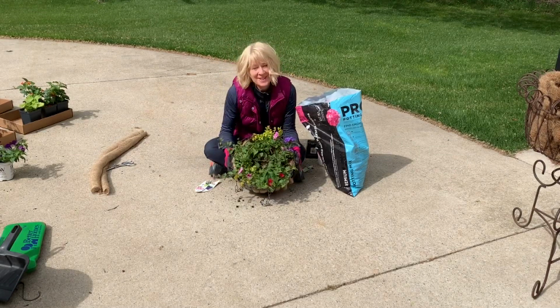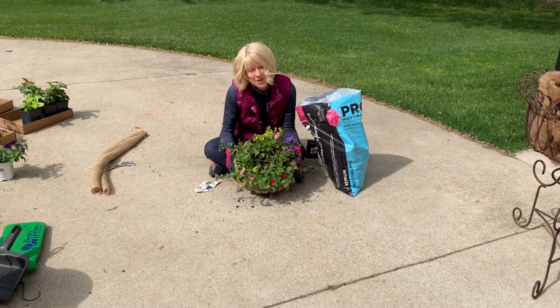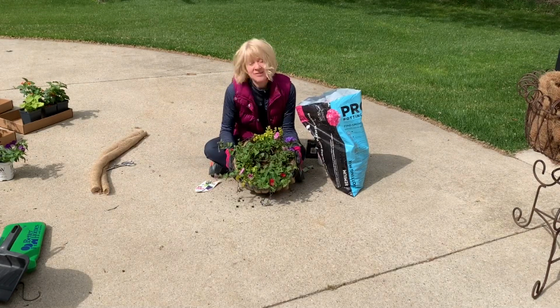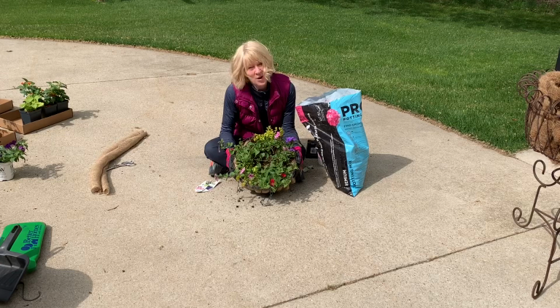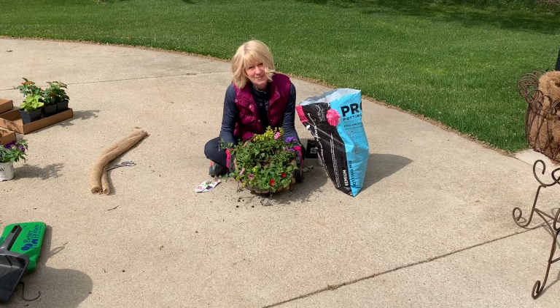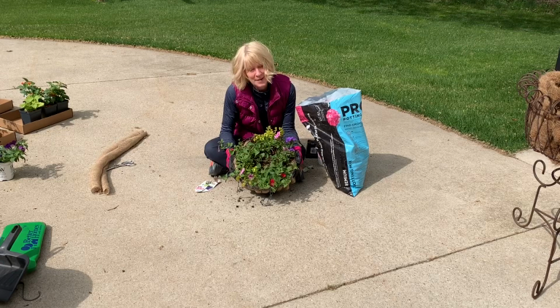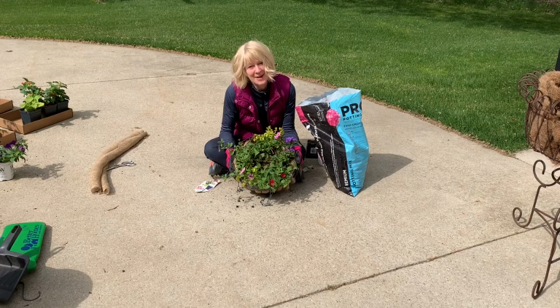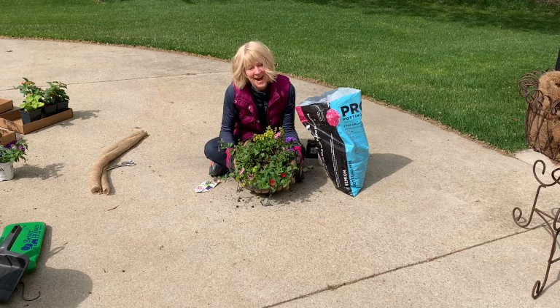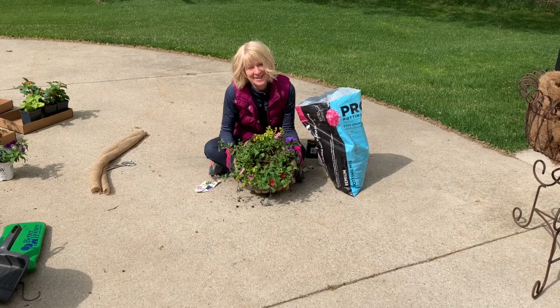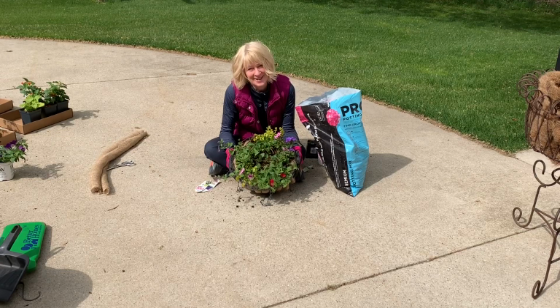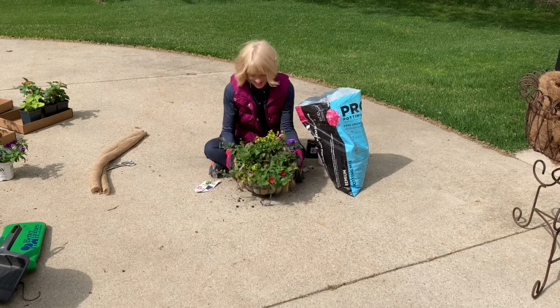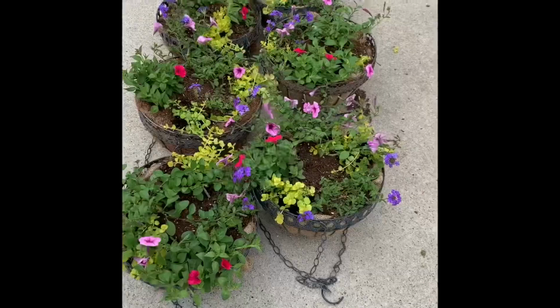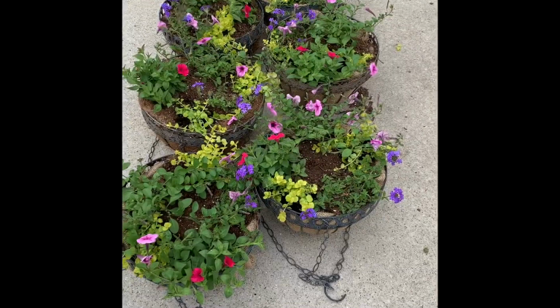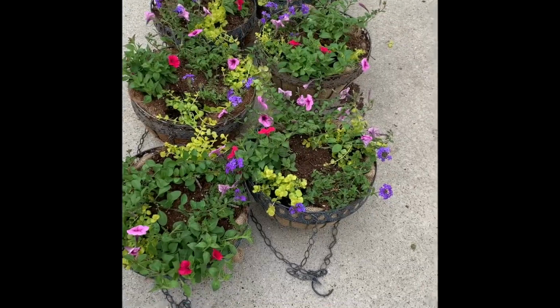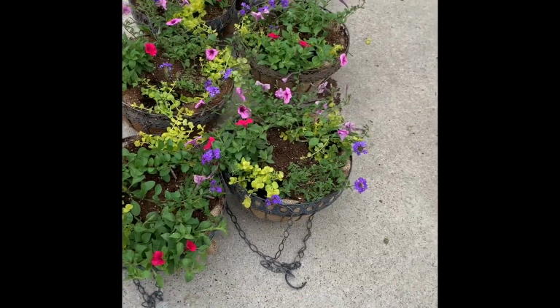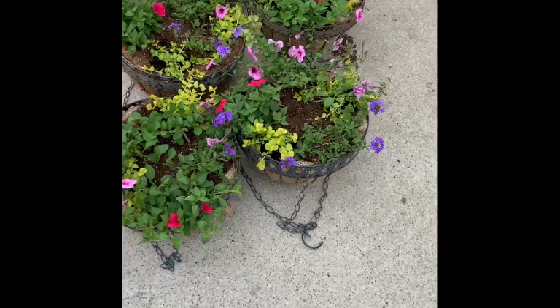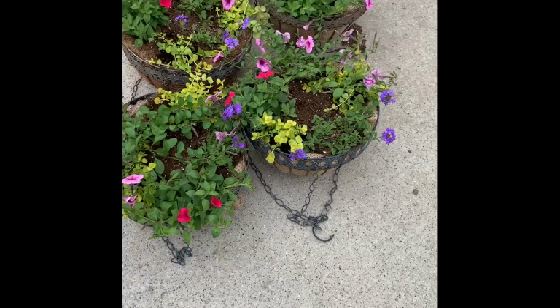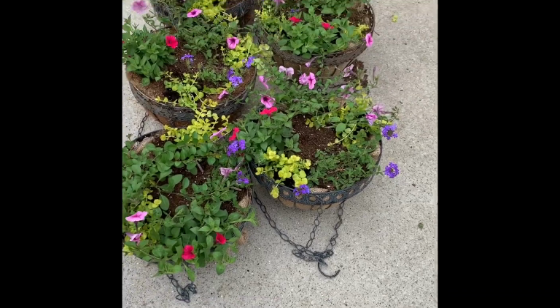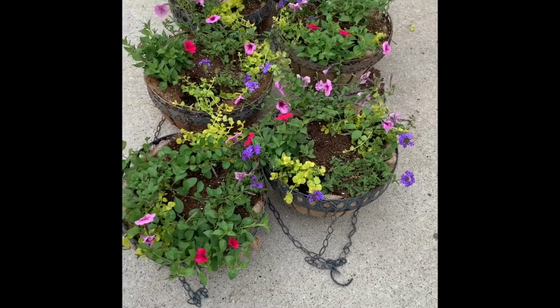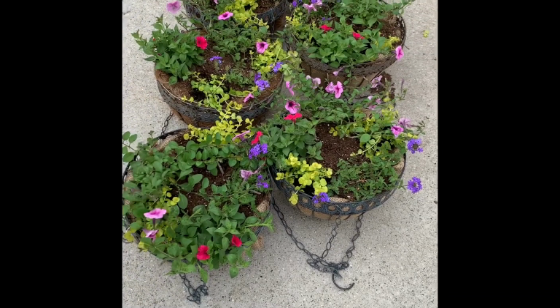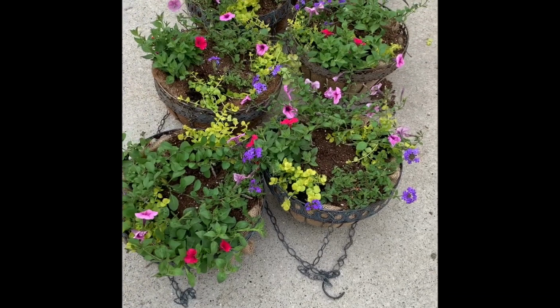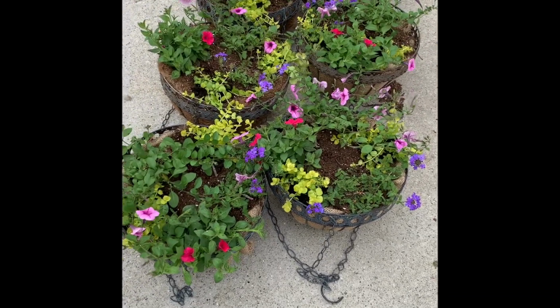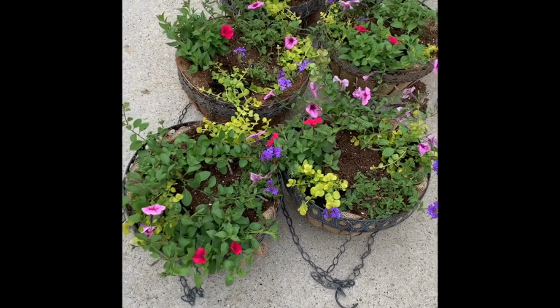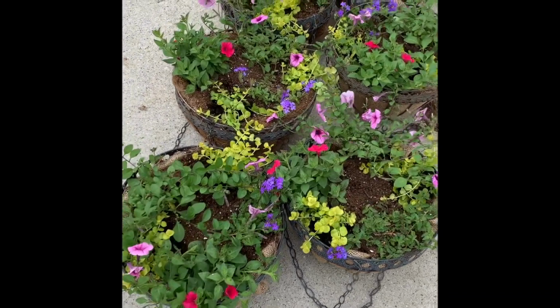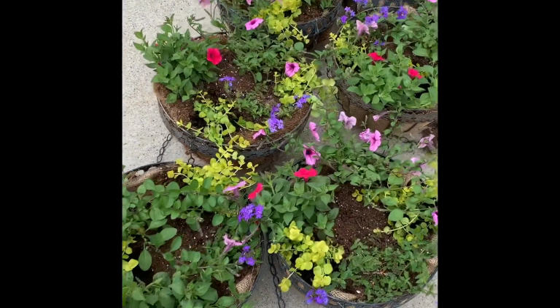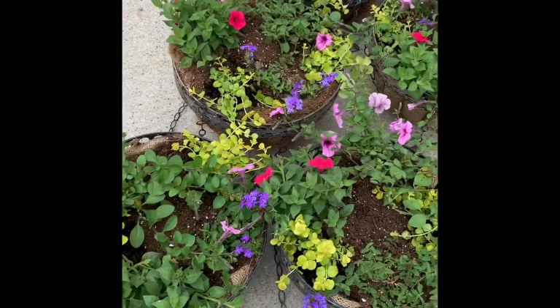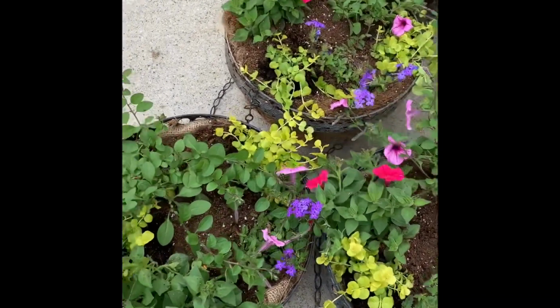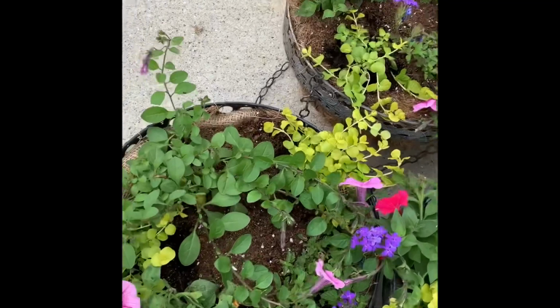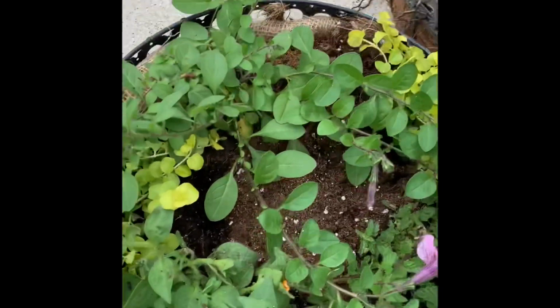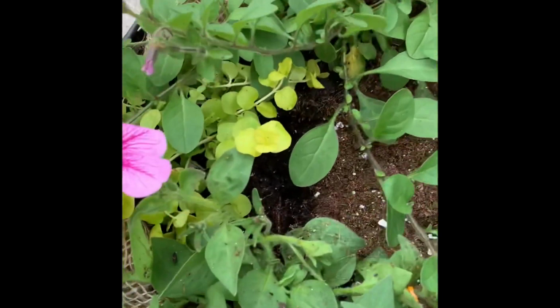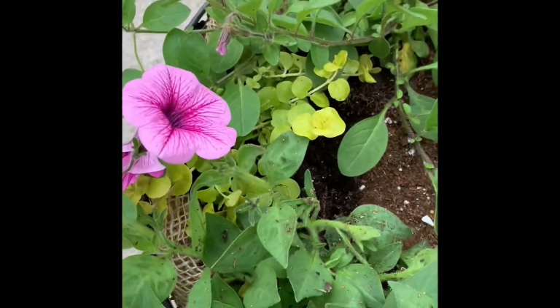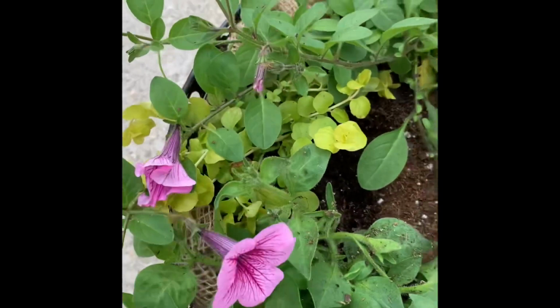We only have five more of these to plant up and then I'll come back and give you a look. So here are the final six baskets — I have yet to water them, but let me walk you through what we planted one more time so you can get a close-up.